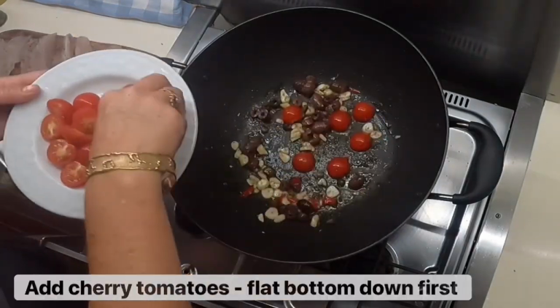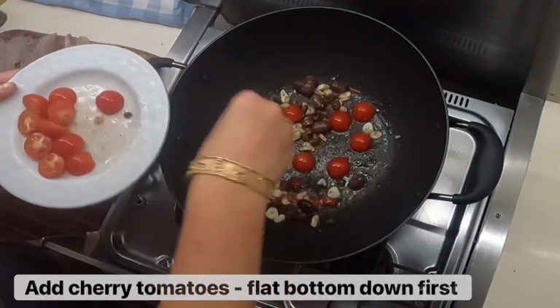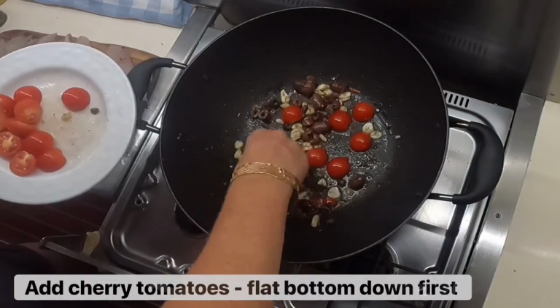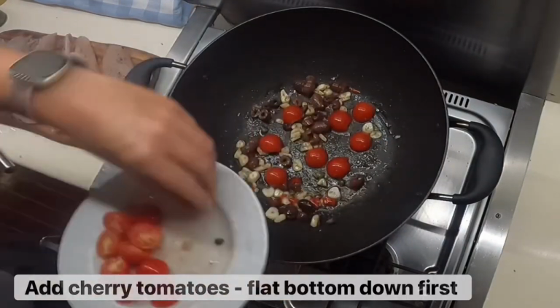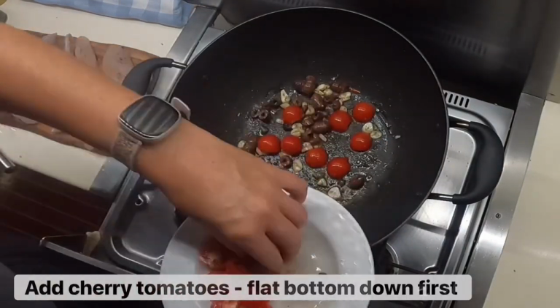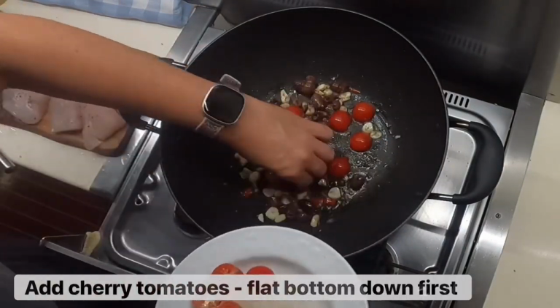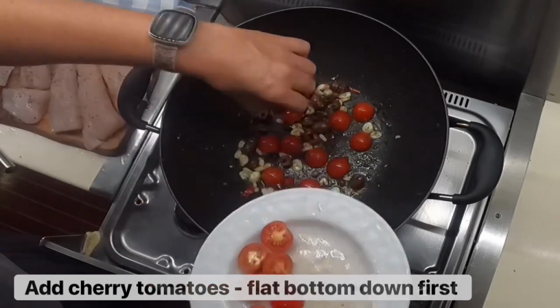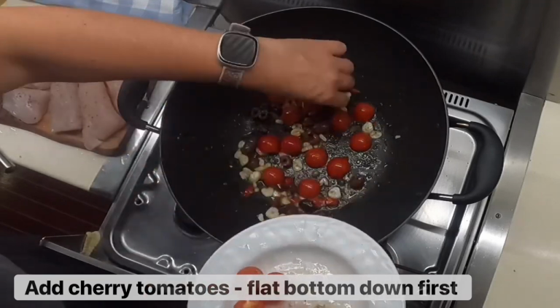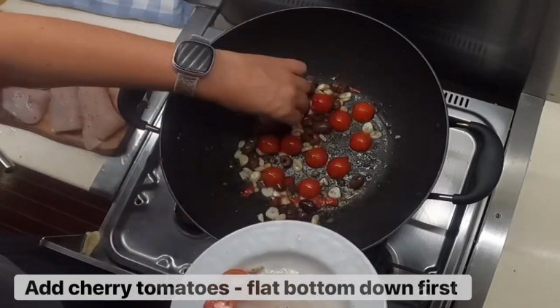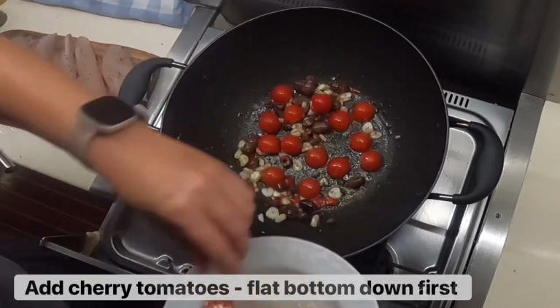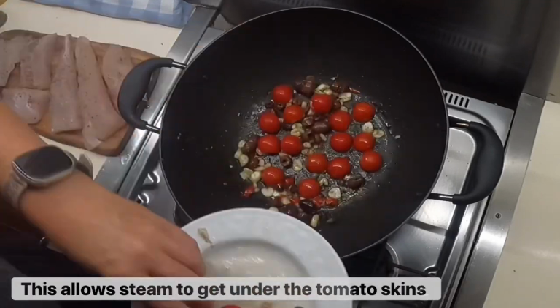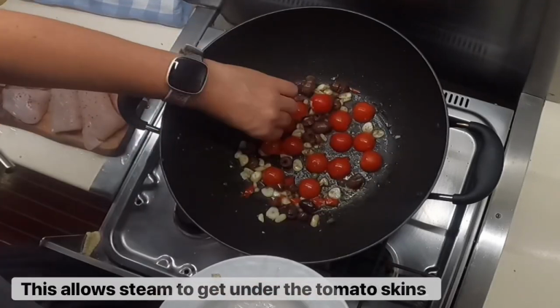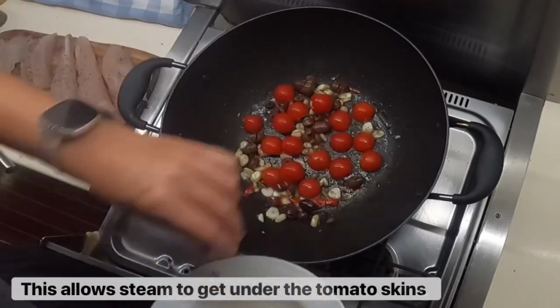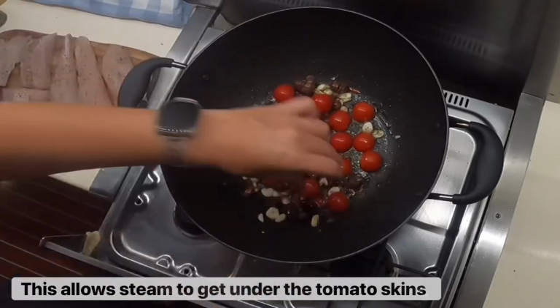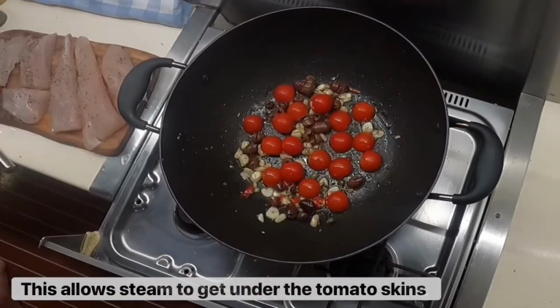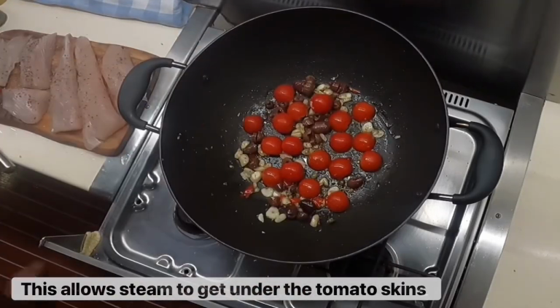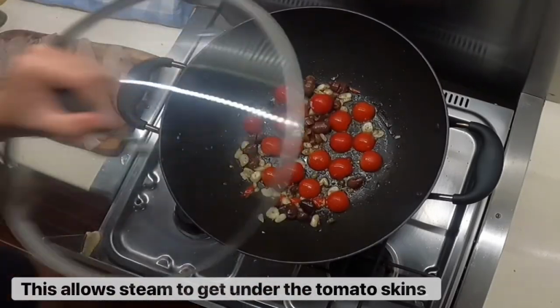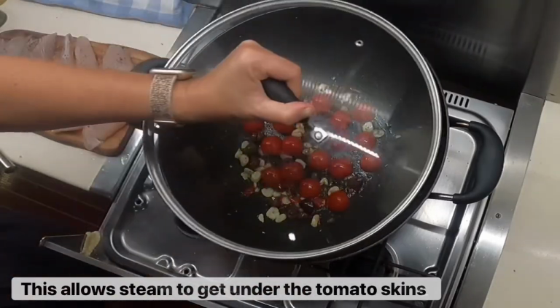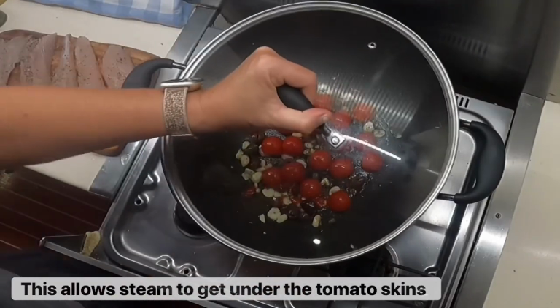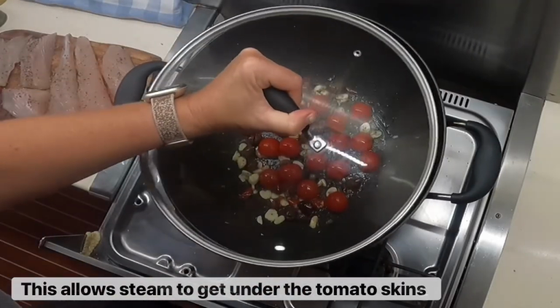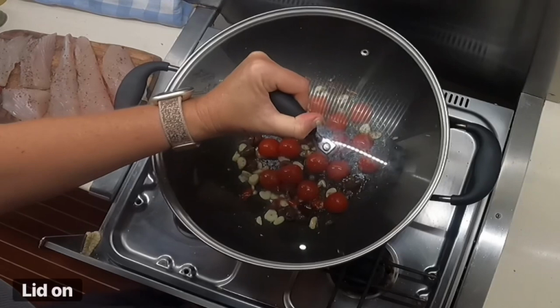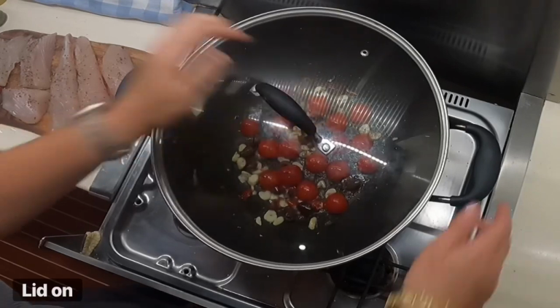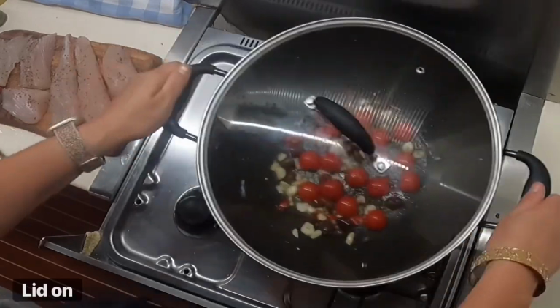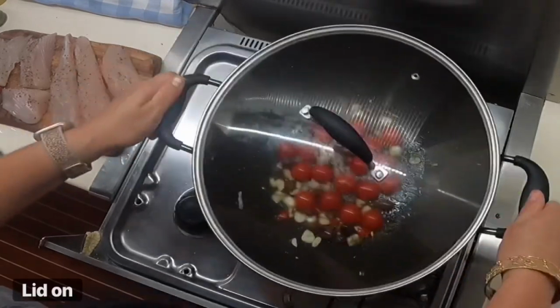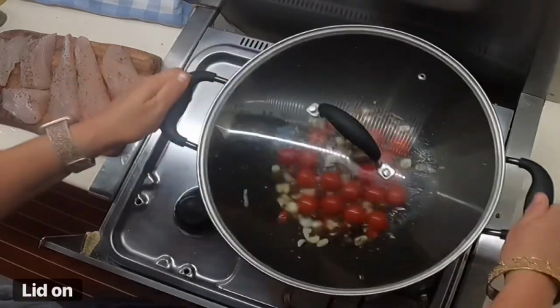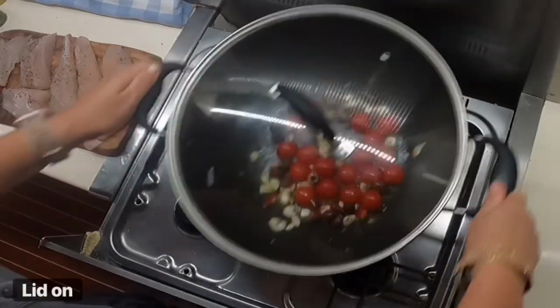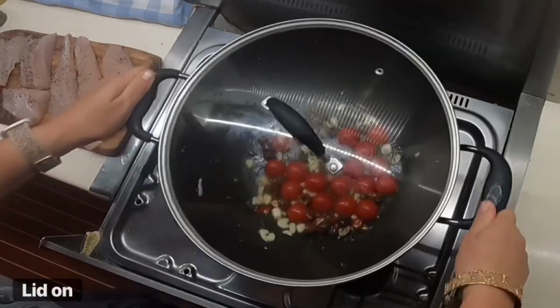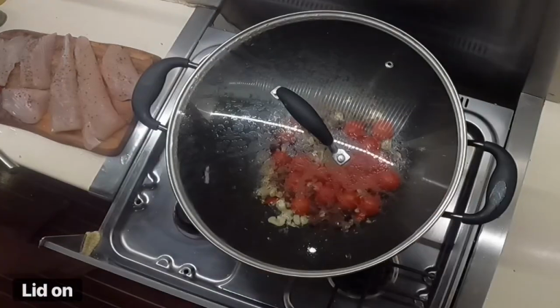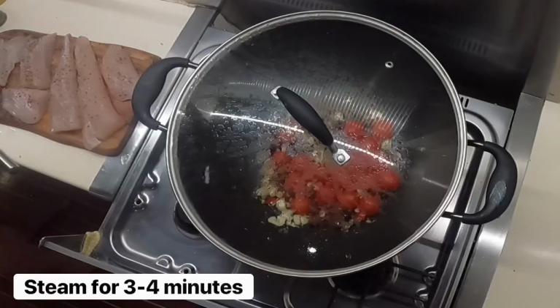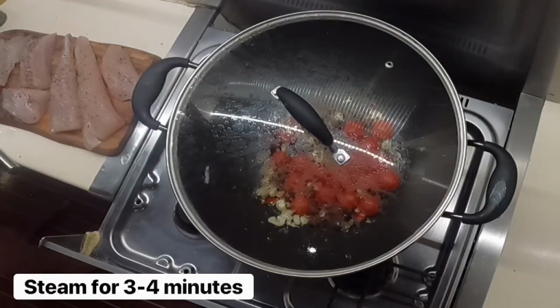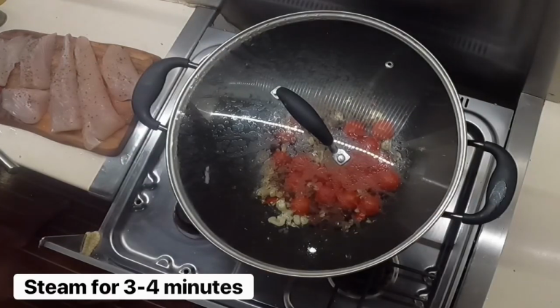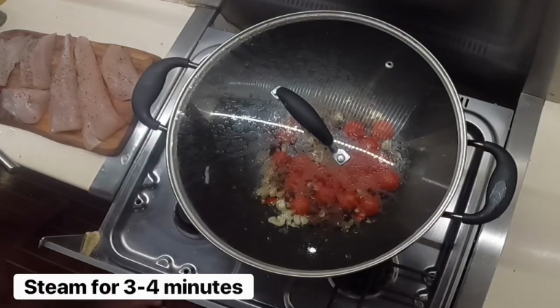Add the cherry tomatoes flat bottom down — this allows the steam to get under the skin of the cherry tomatoes. Place the lid on and steam for about three to four minutes.